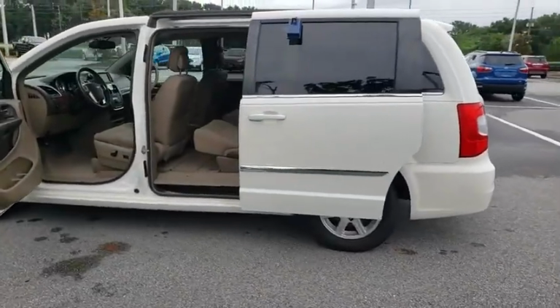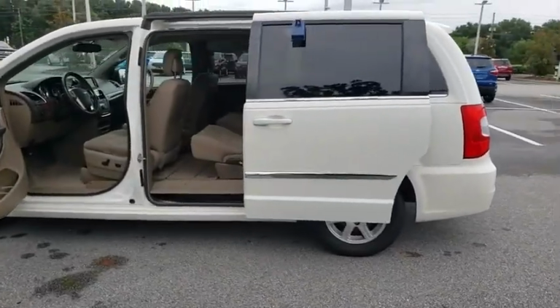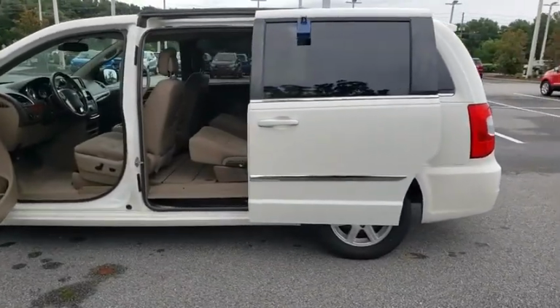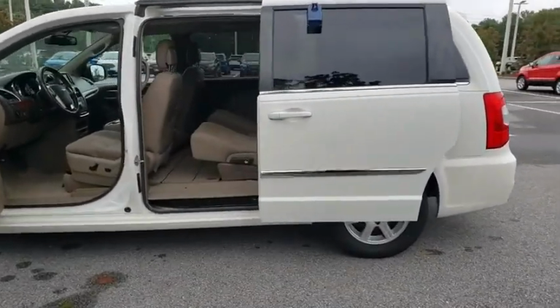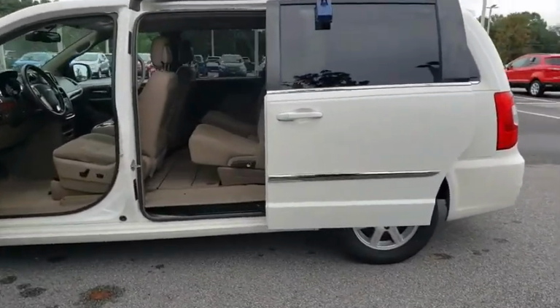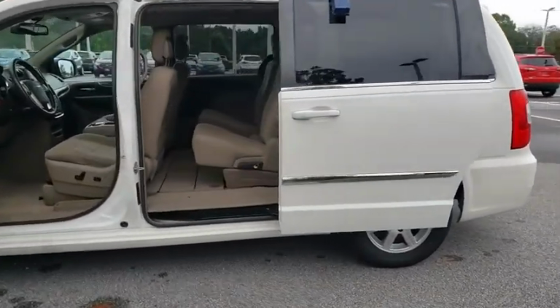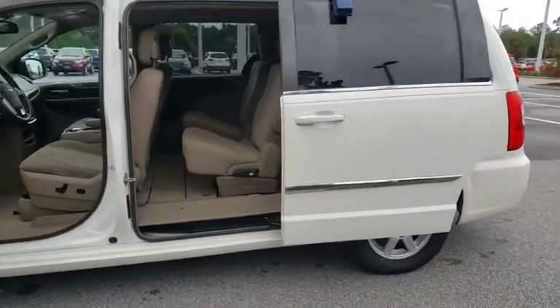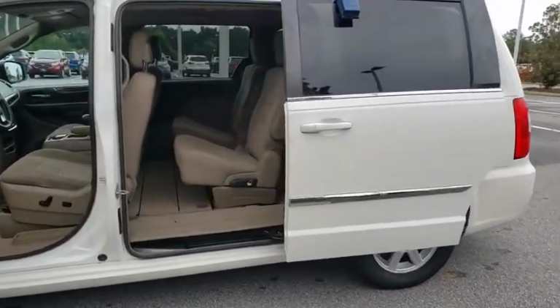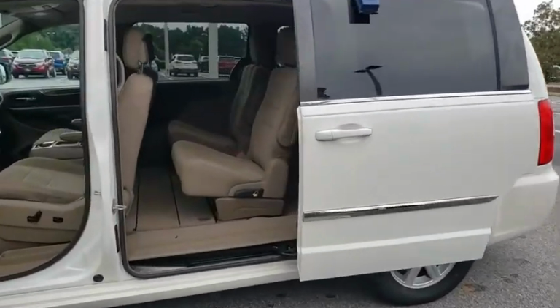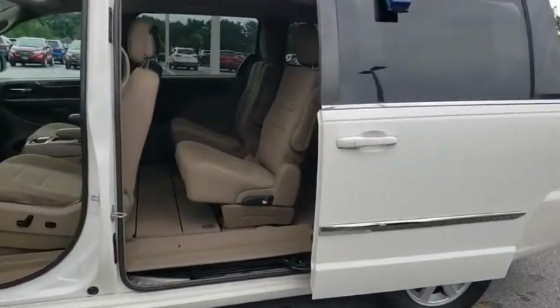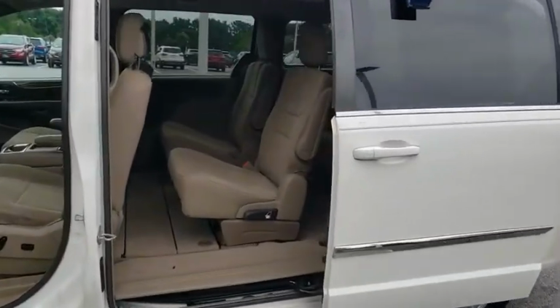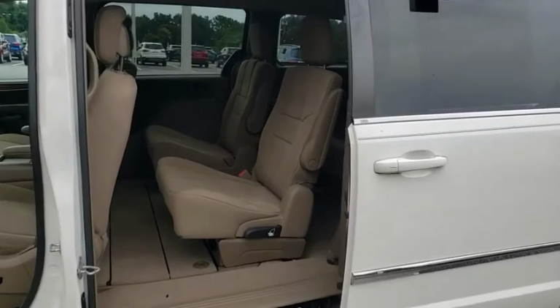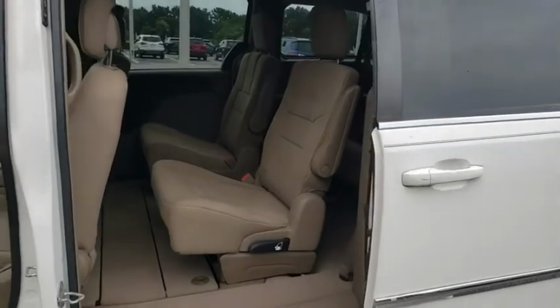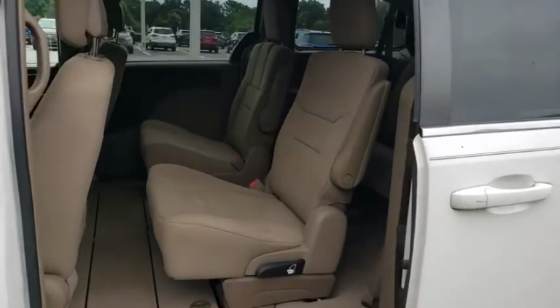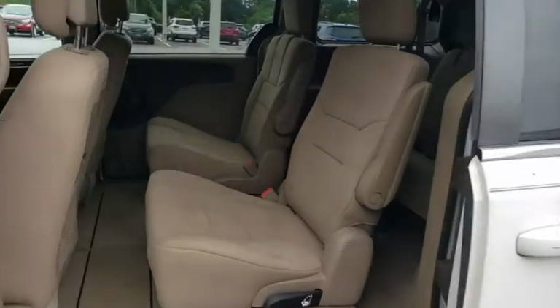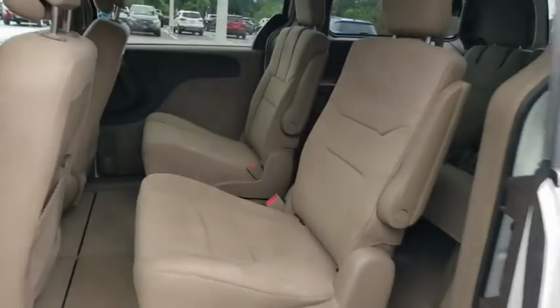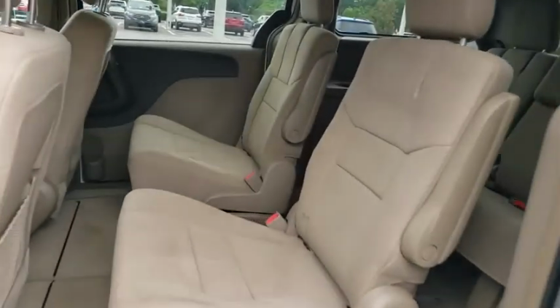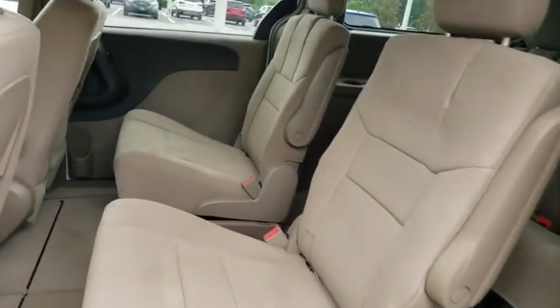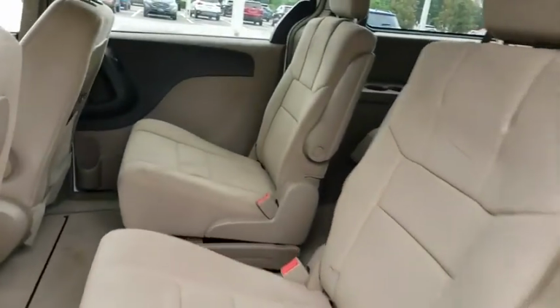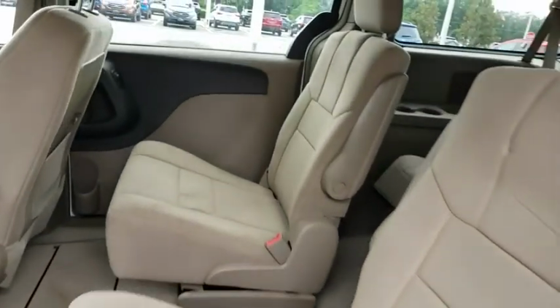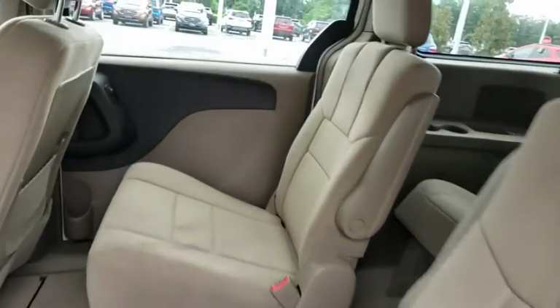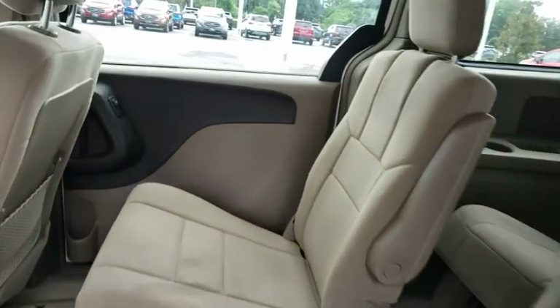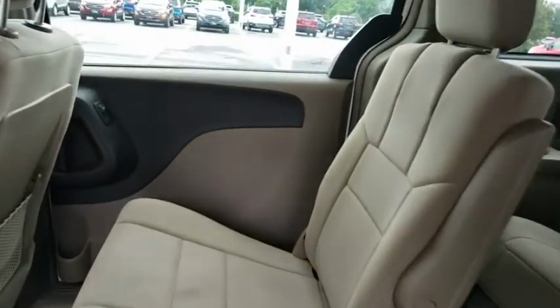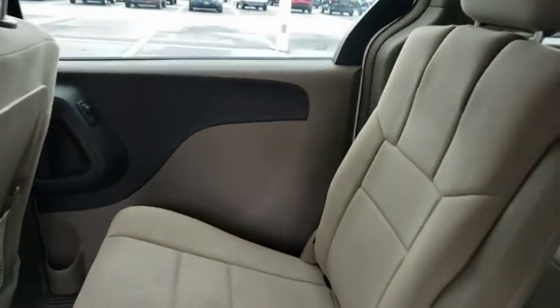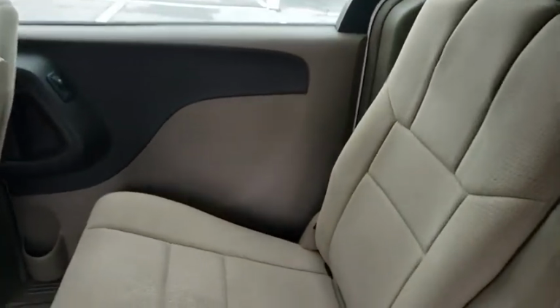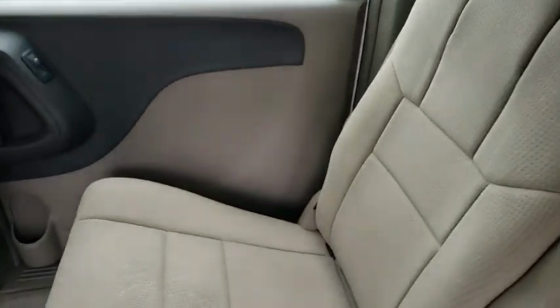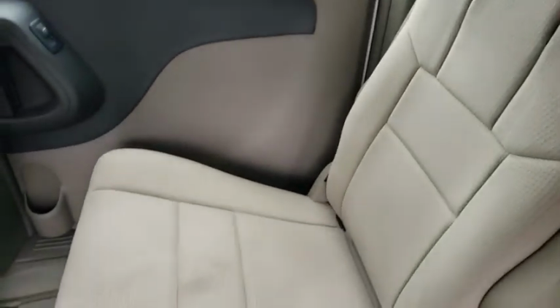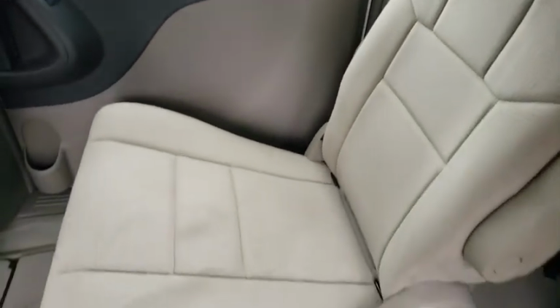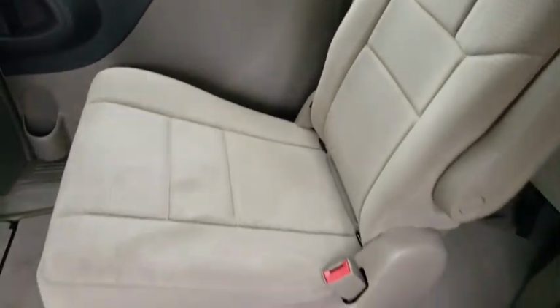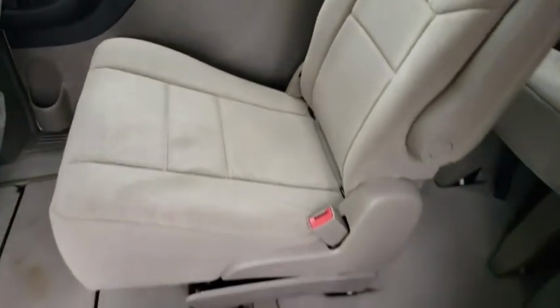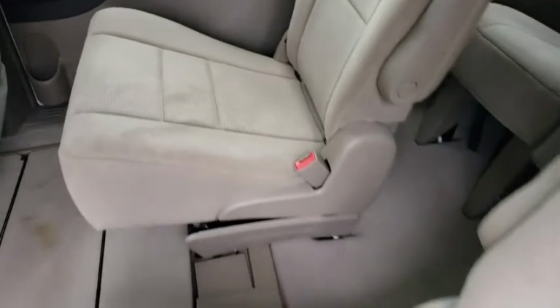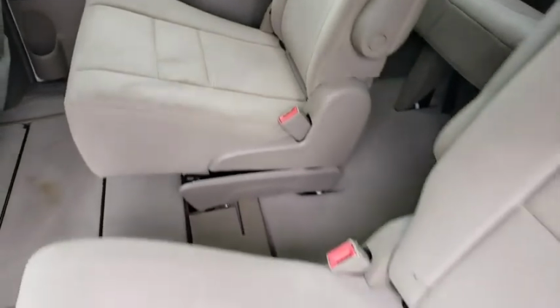Seat 7 comfortably and choose from stow-and-go seating or the innovative swivel-and-go seating. This vehicle has less than 75,000 miles.